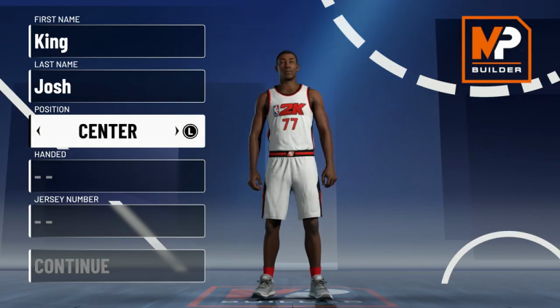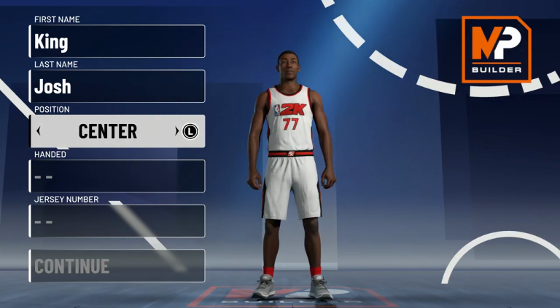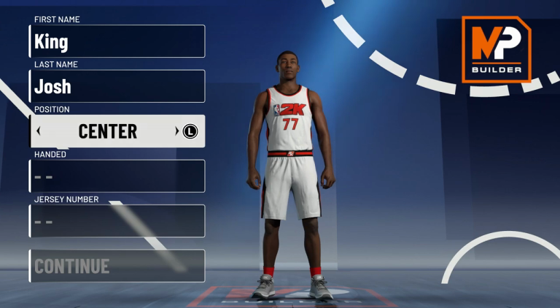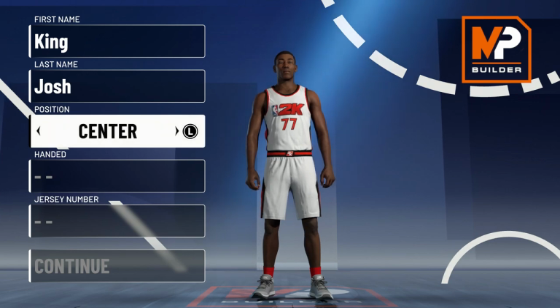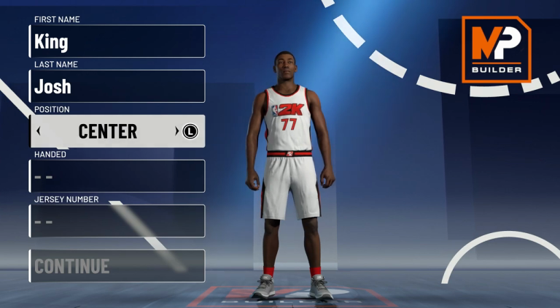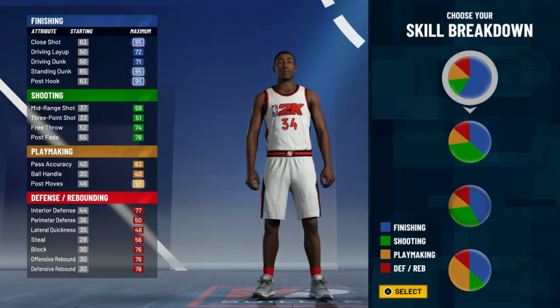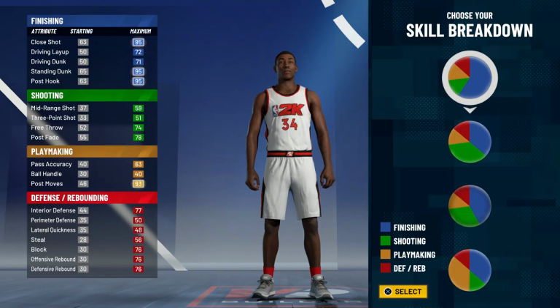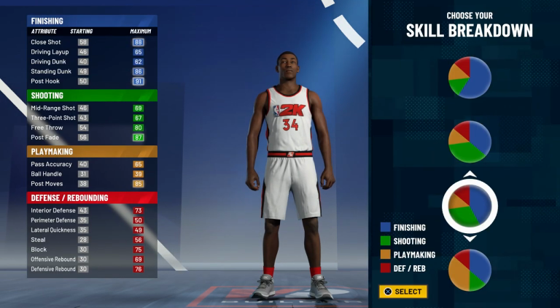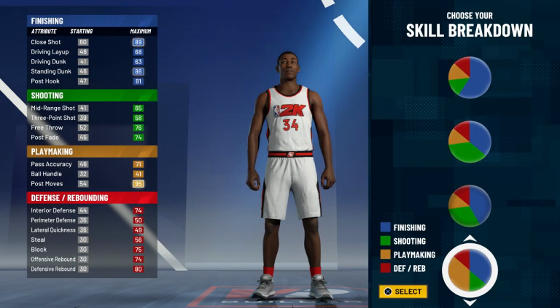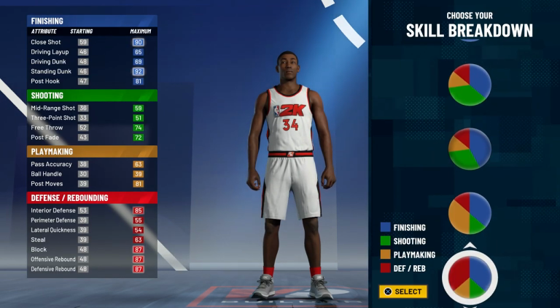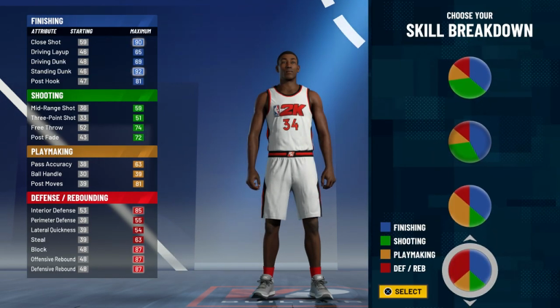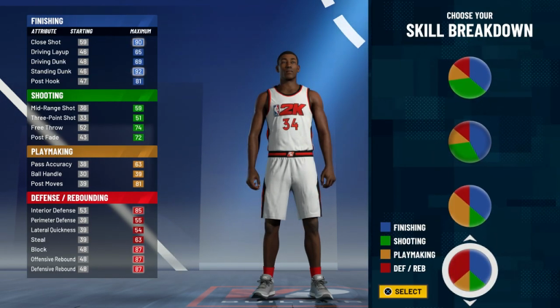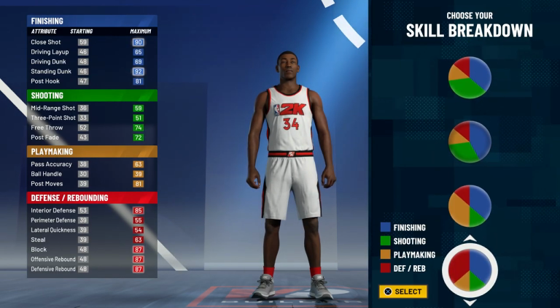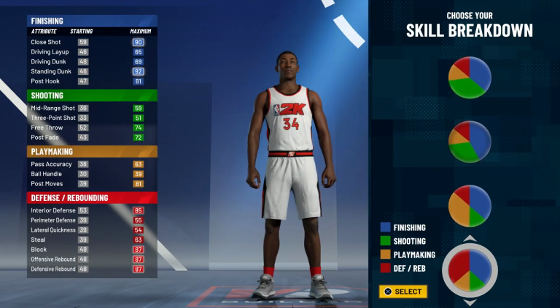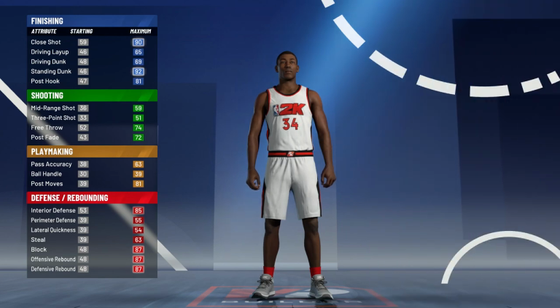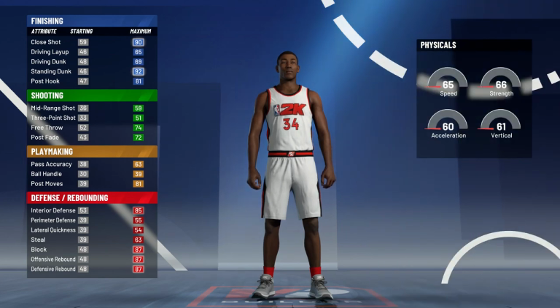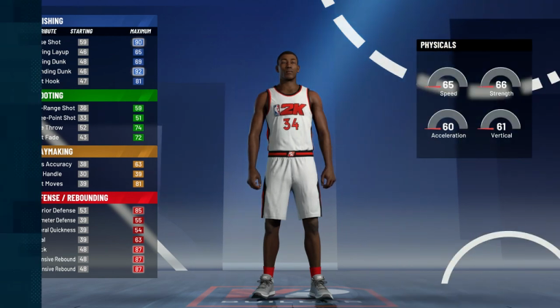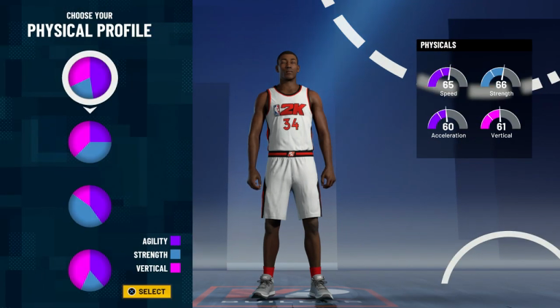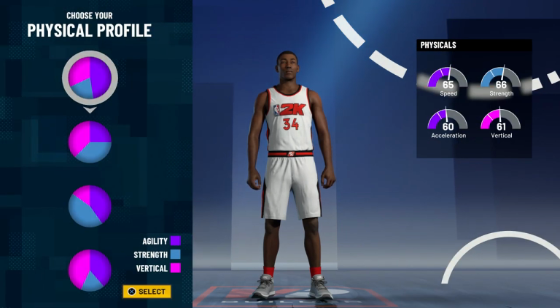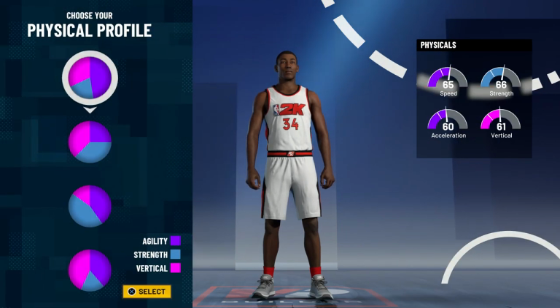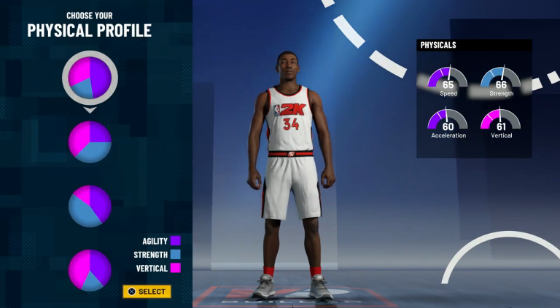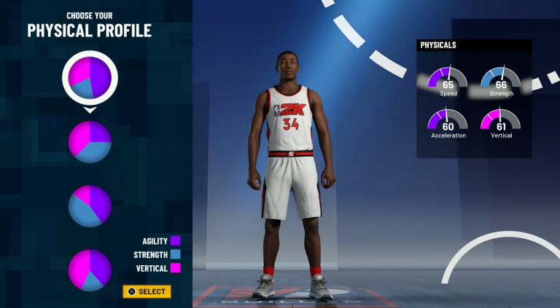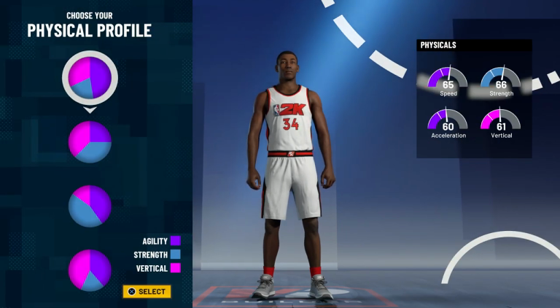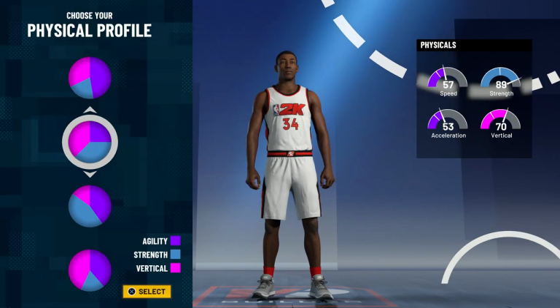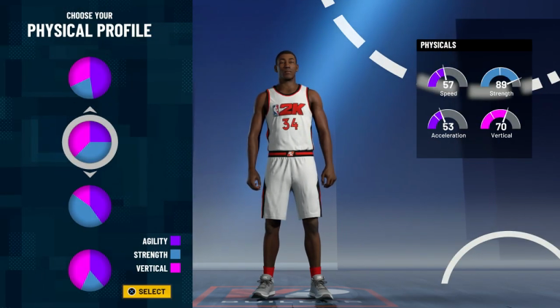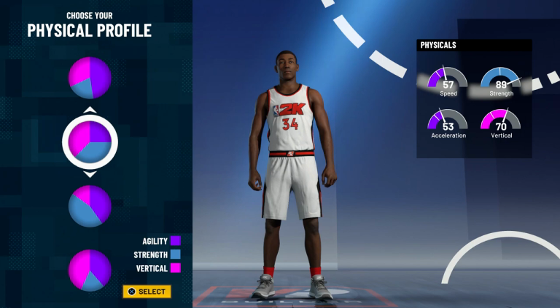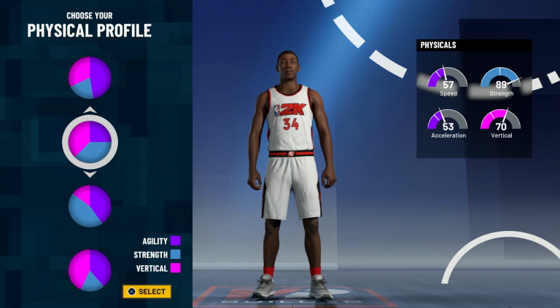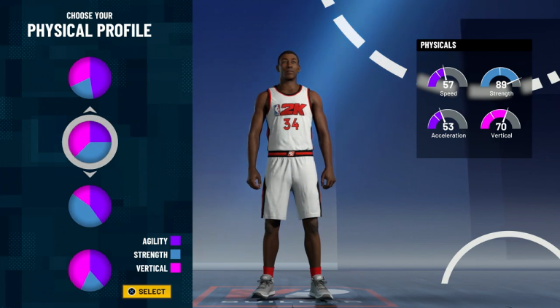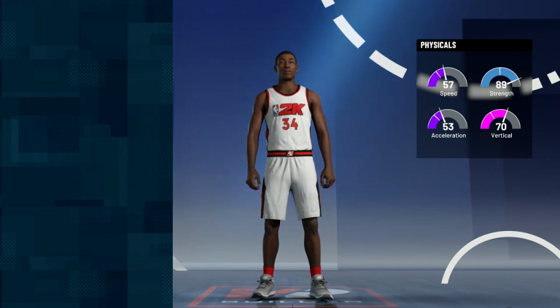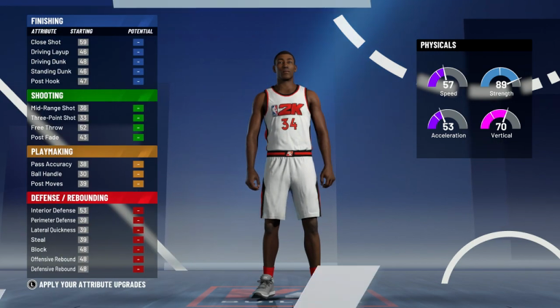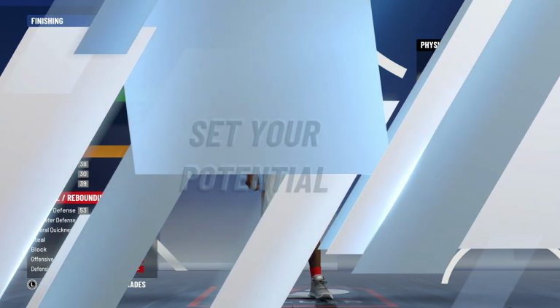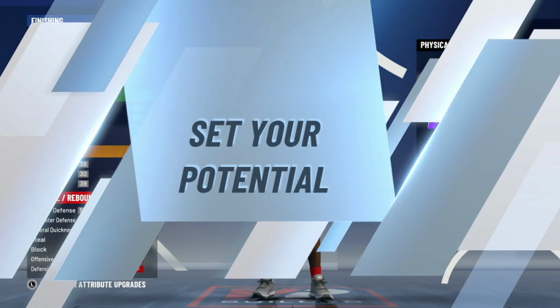For this Shaq build, you want to go center. For the pie chart, scroll down a little bit until you find the red and blue pie chart, which has primary finishing and defense. For the physical pie chart, you want to go with the second one, as it has high strength and high vertical.